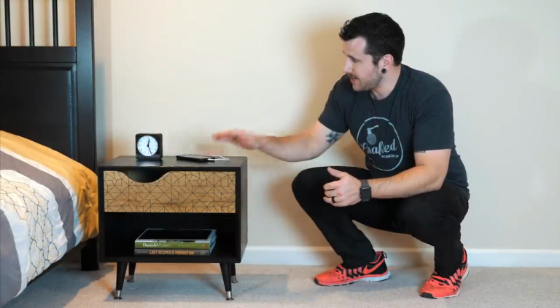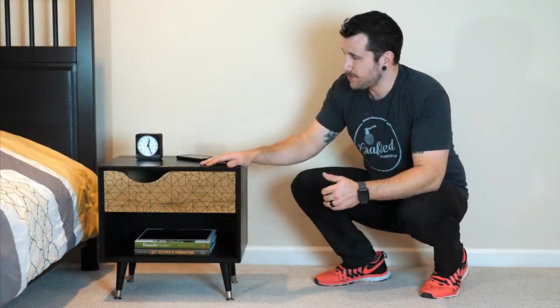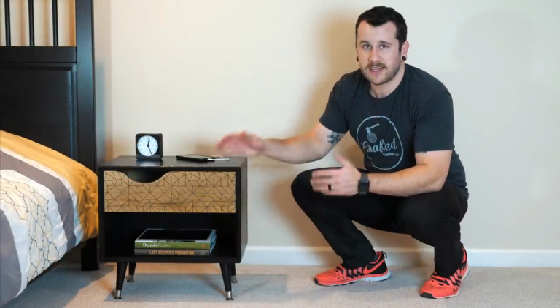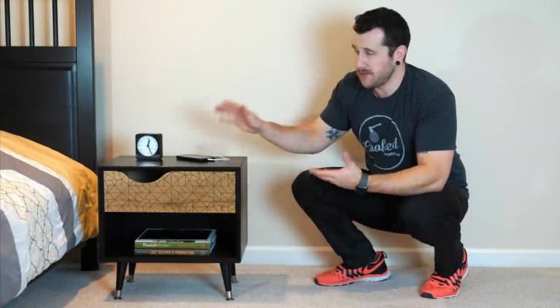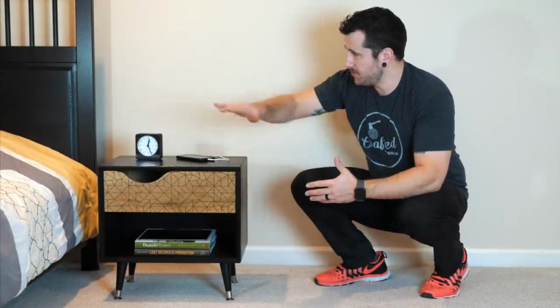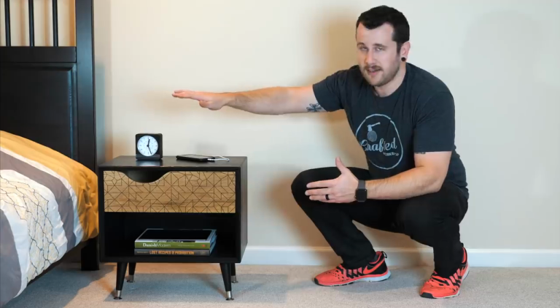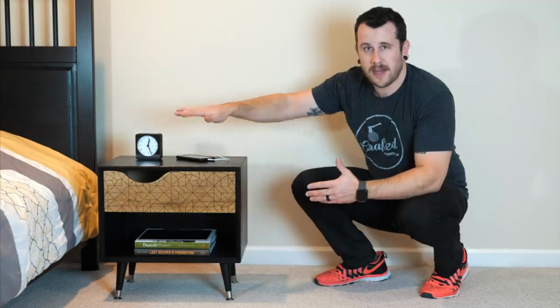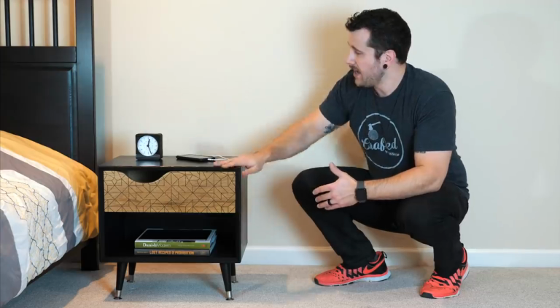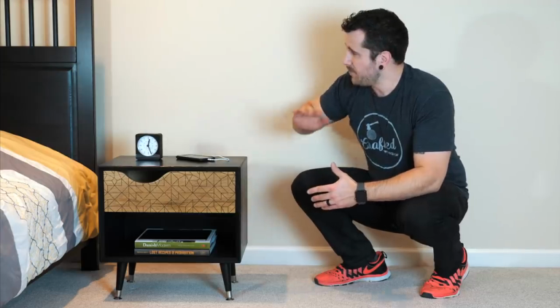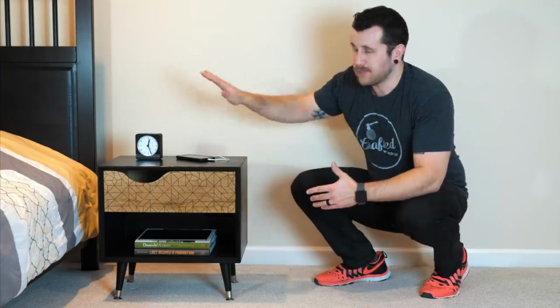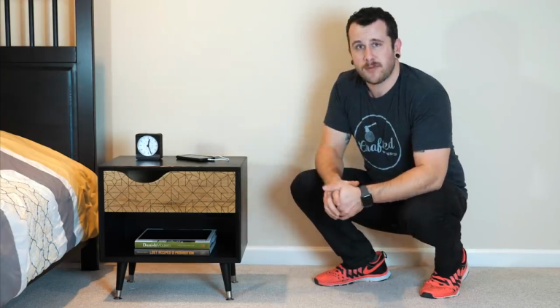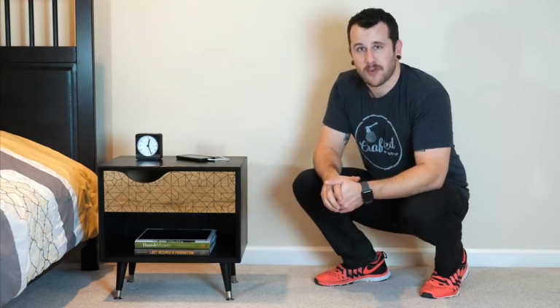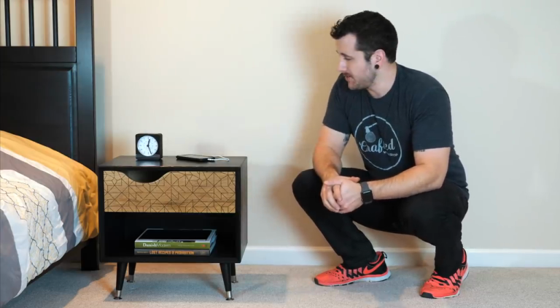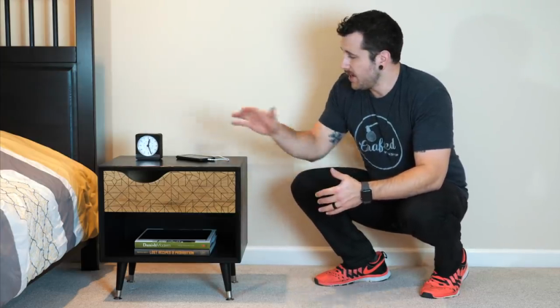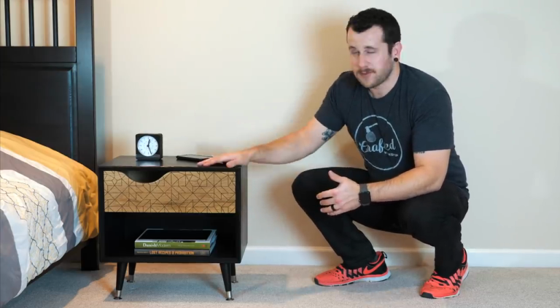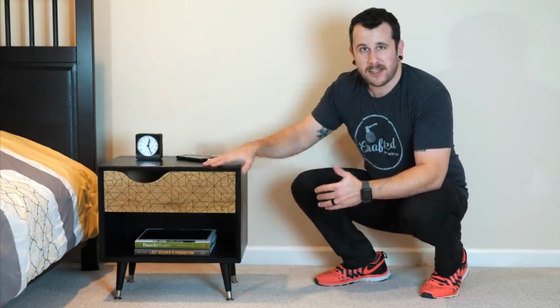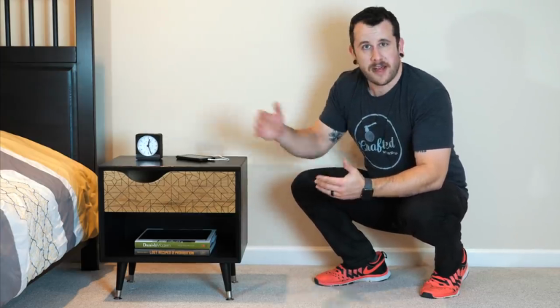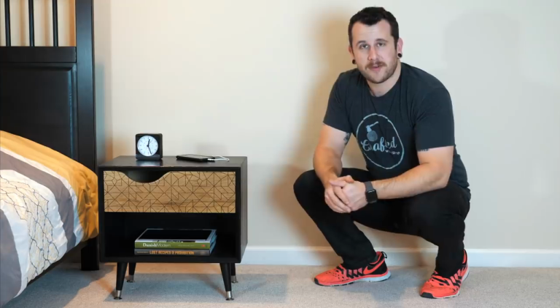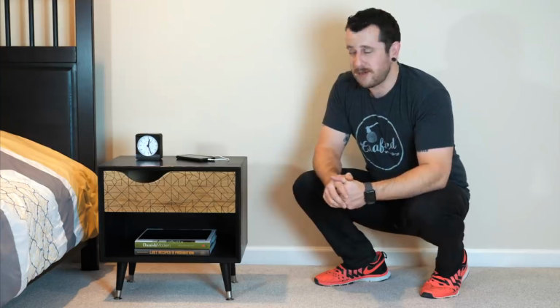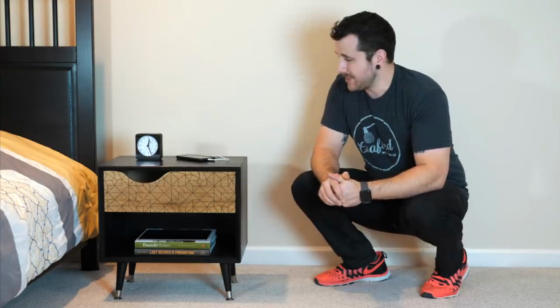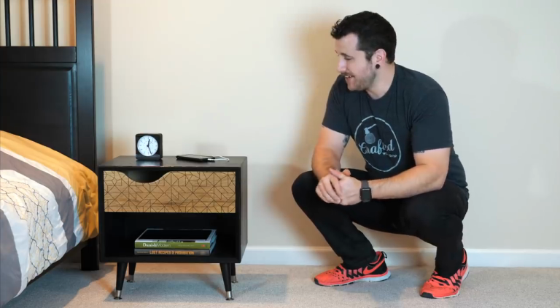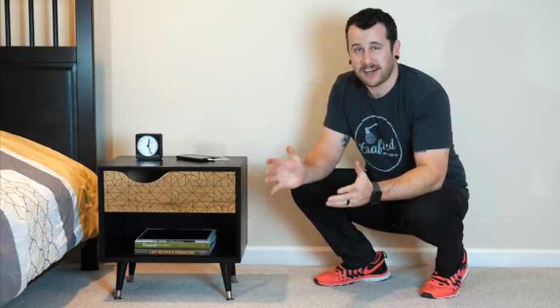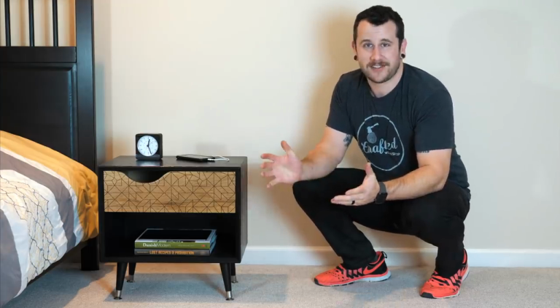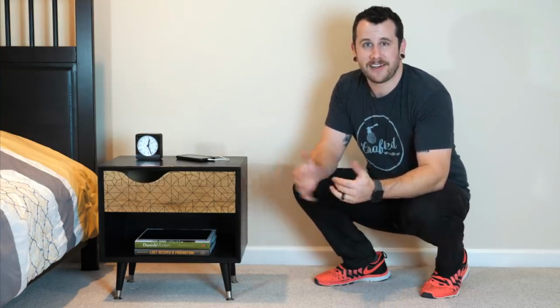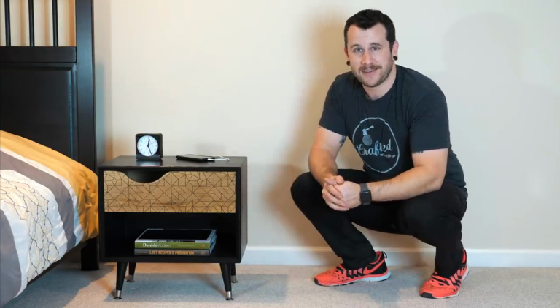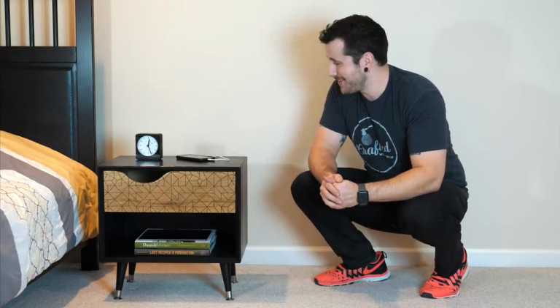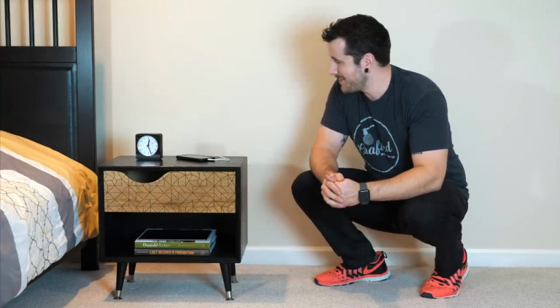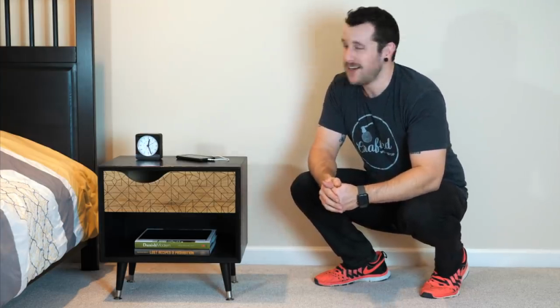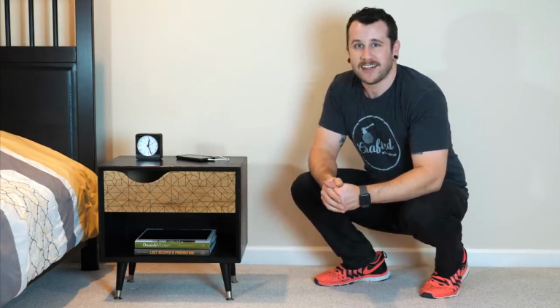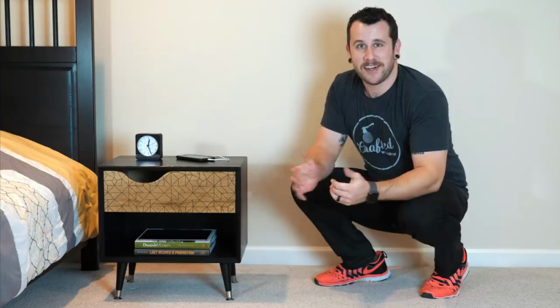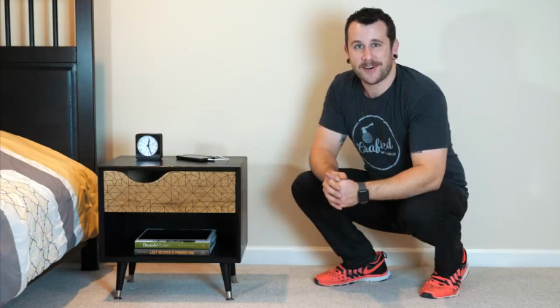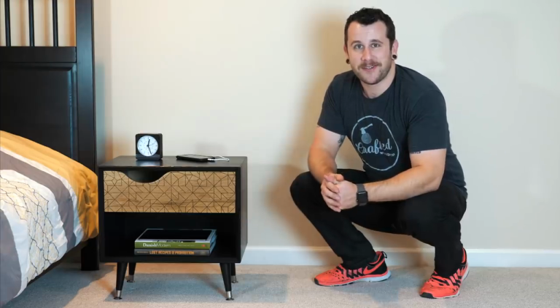This style is perfect. I kind of built it to the height of our bed and it matches pretty much perfectly. I built a pair of these for our master bedroom and I'm just excited to finally actually have a nightstand on my side of the bed. So let's go ahead and get started with the build.